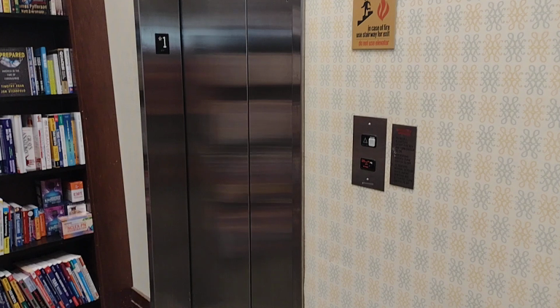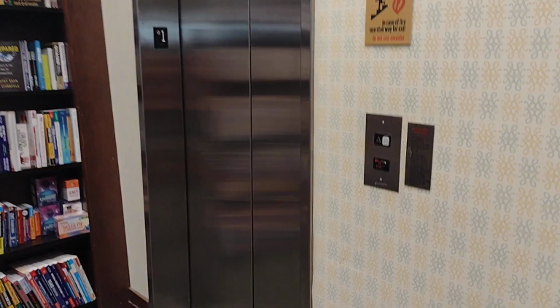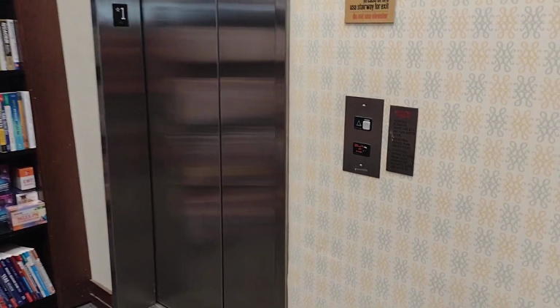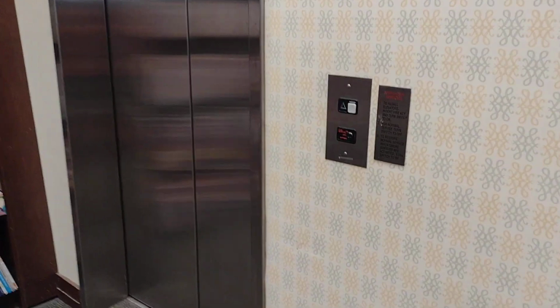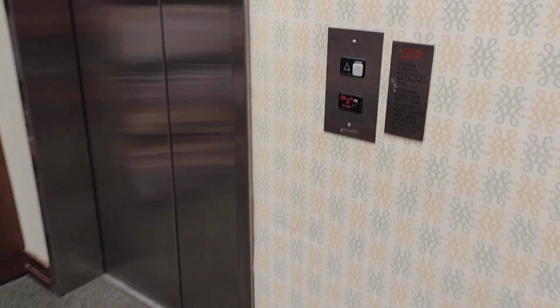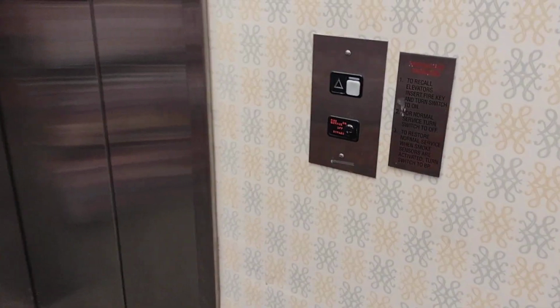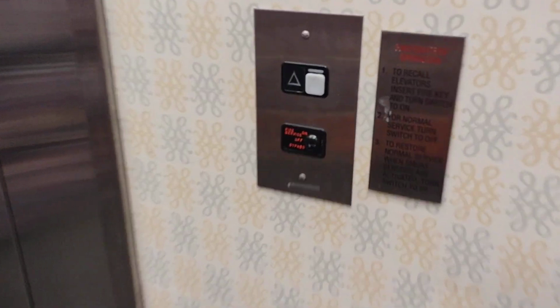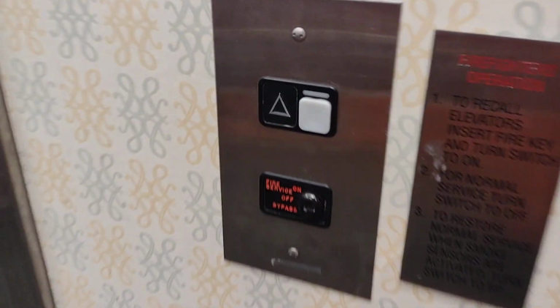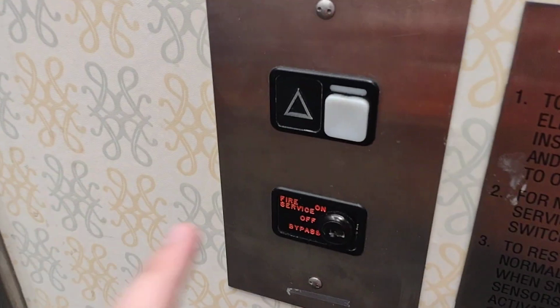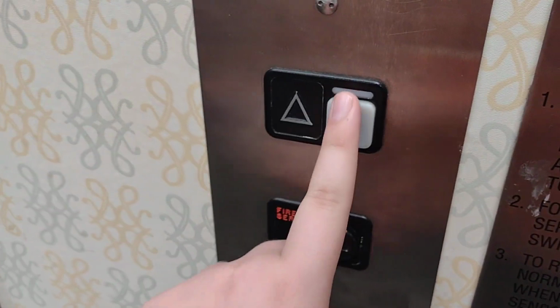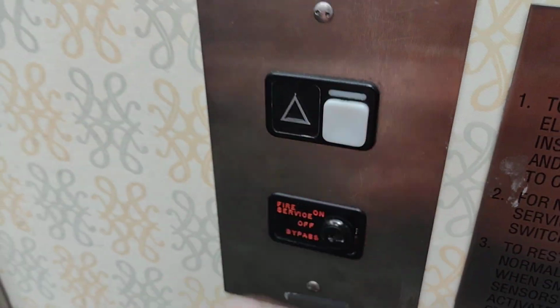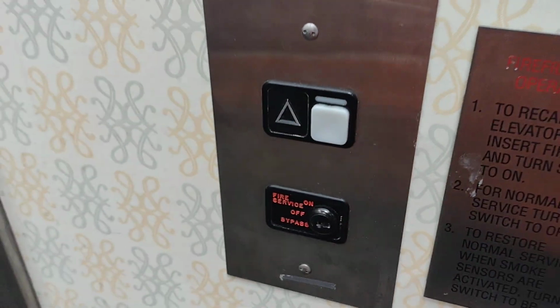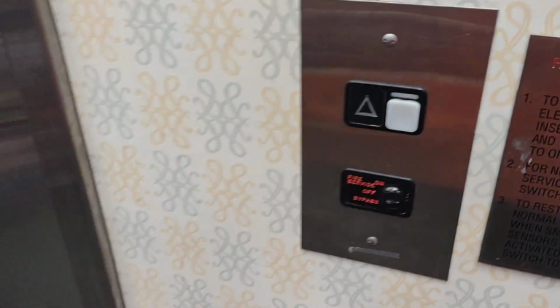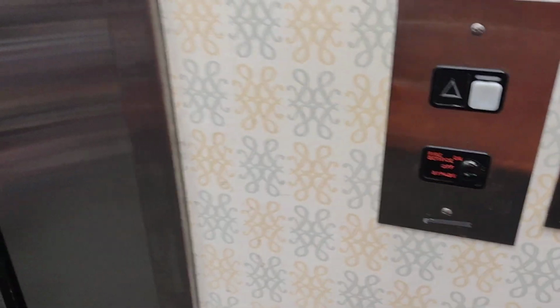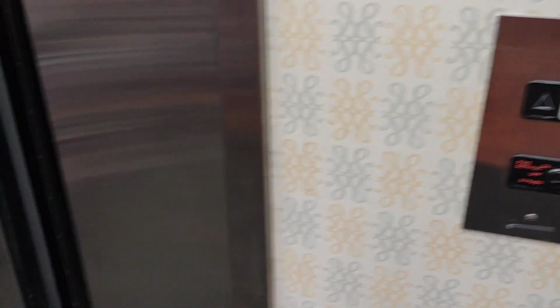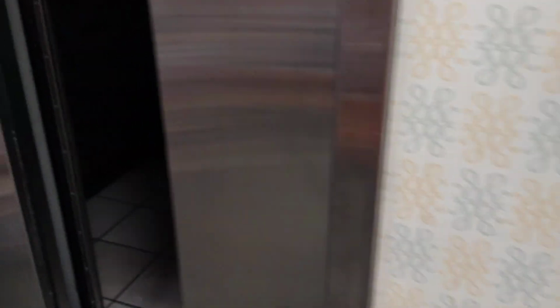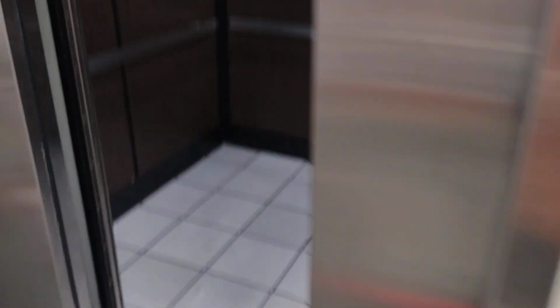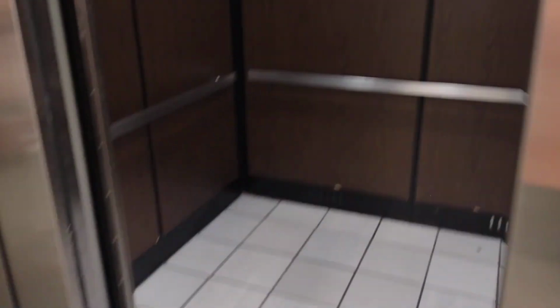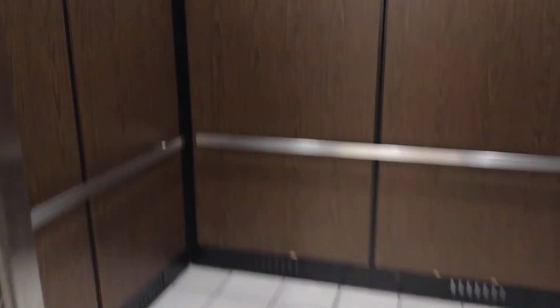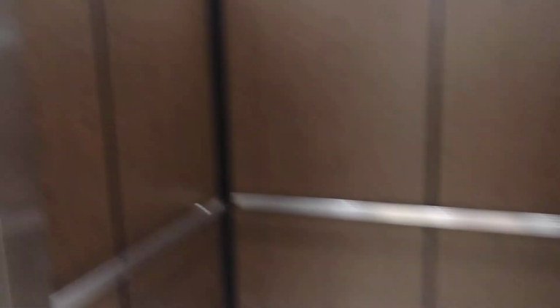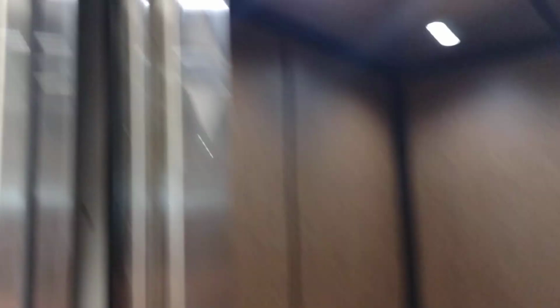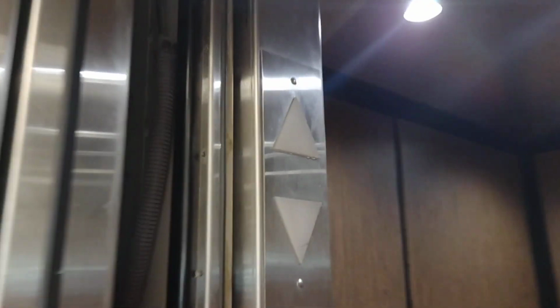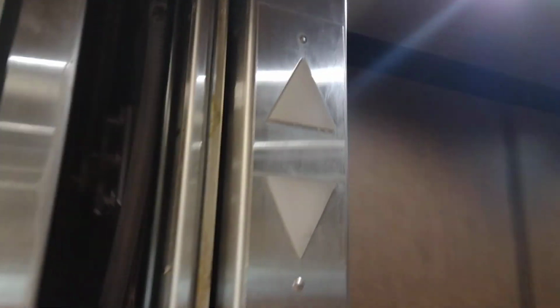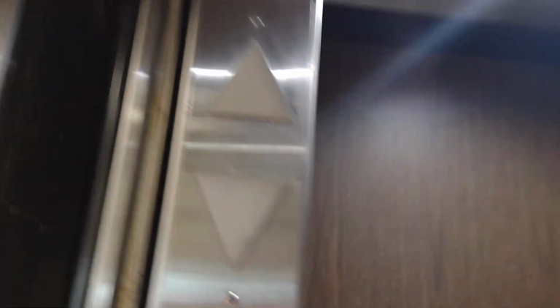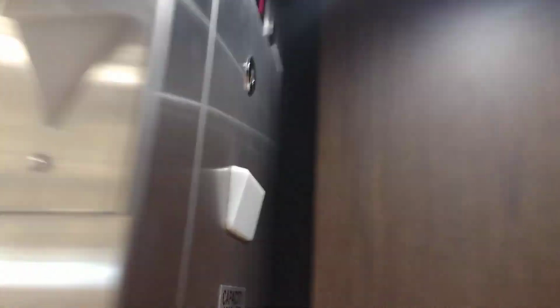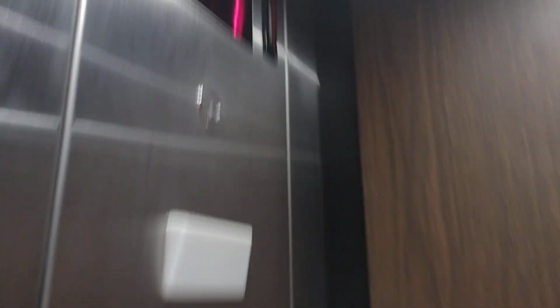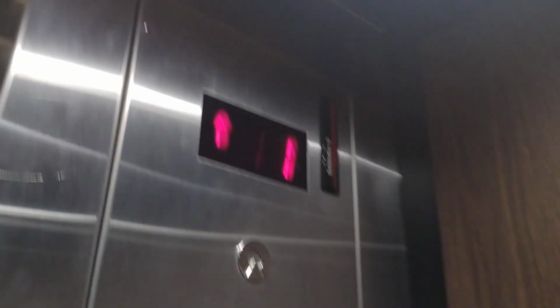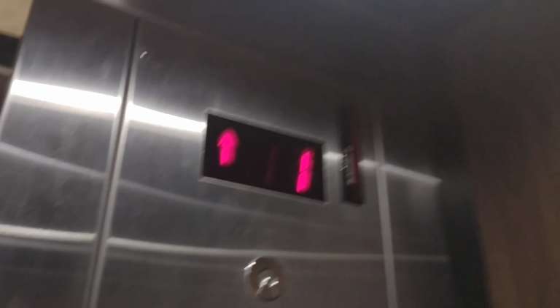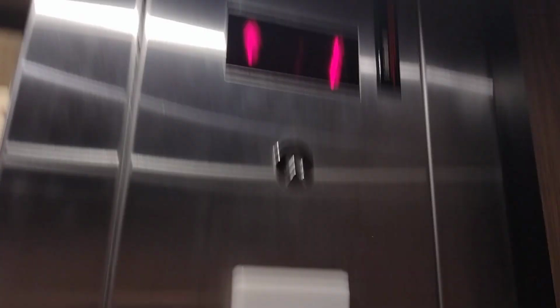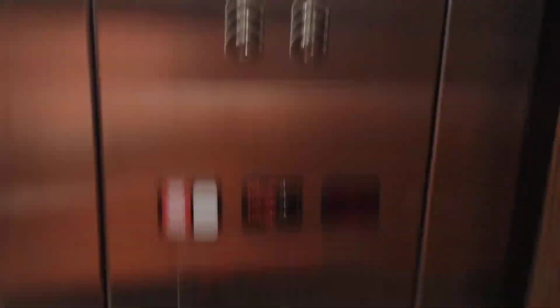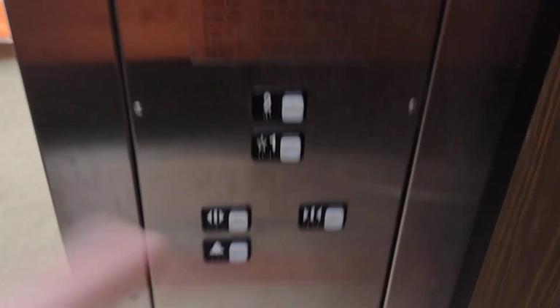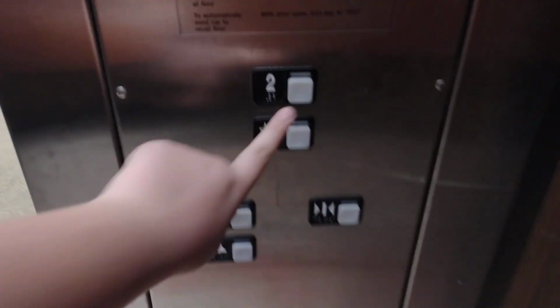This is the elevator at Barnes & Noble Southpoint in Durham, North Carolina. The Schindler MT — ooh, lights turn on when you enter. The lantern doesn't work, or is burned out, too.